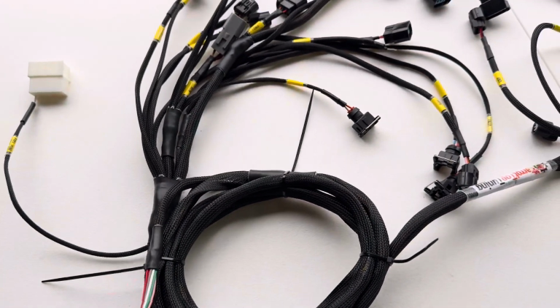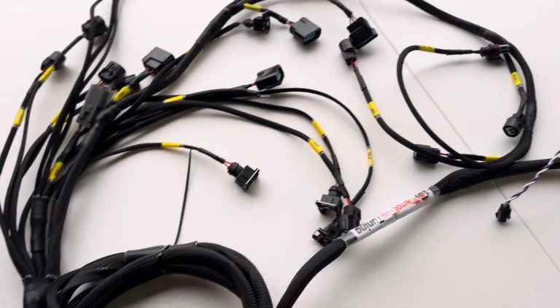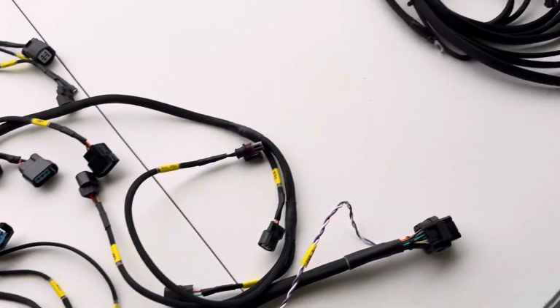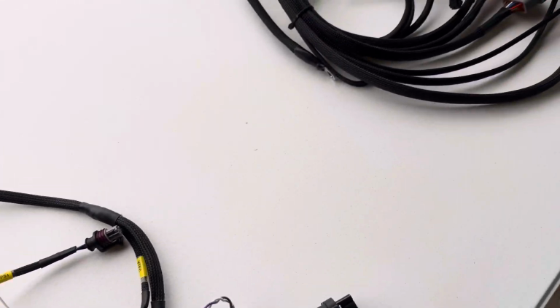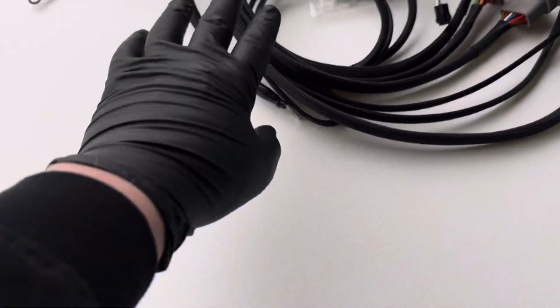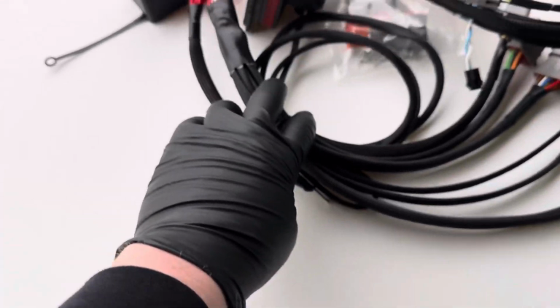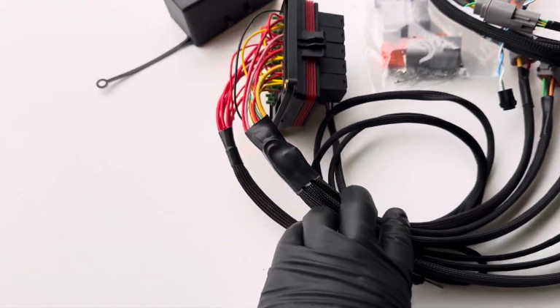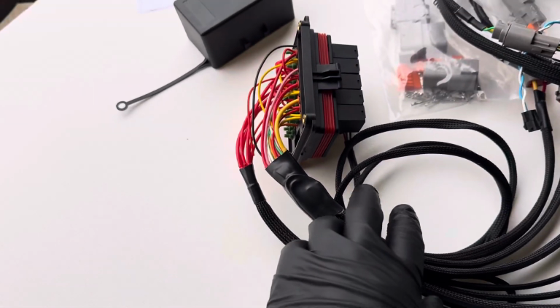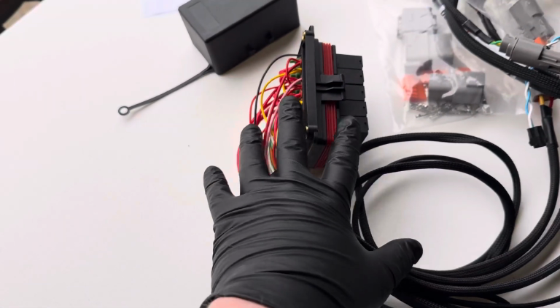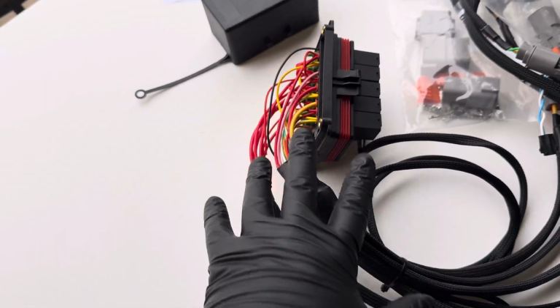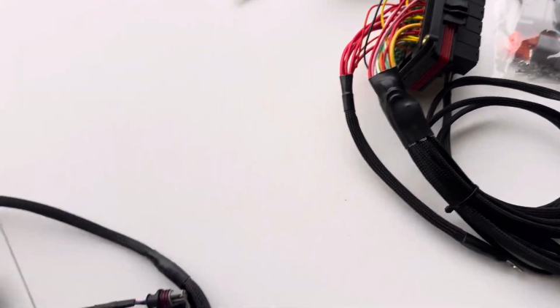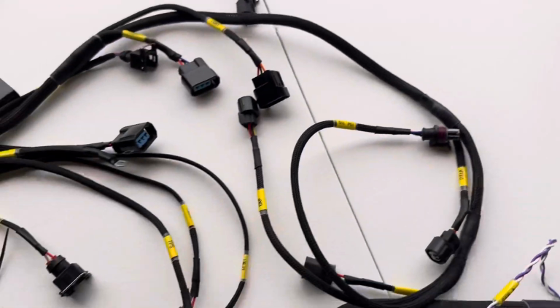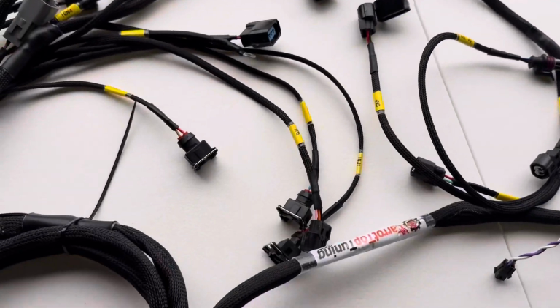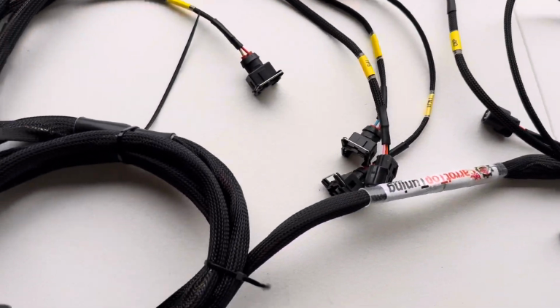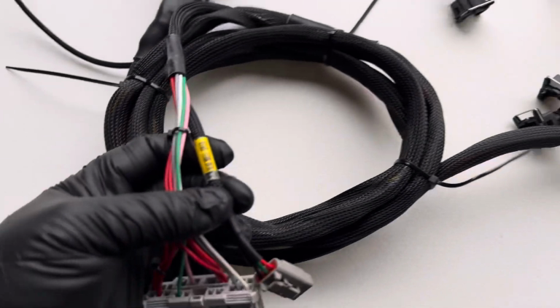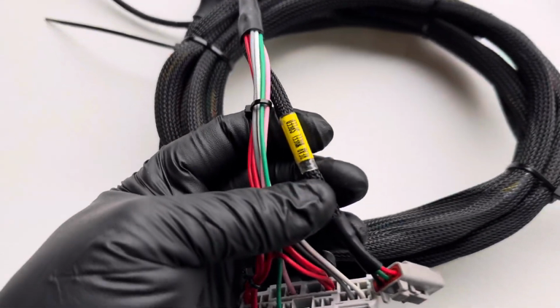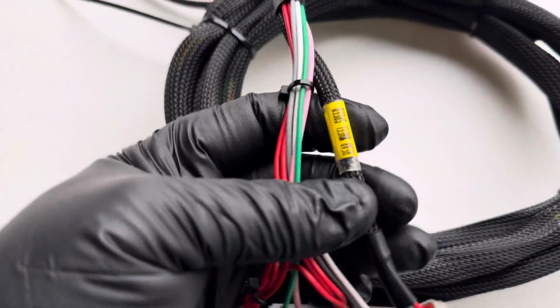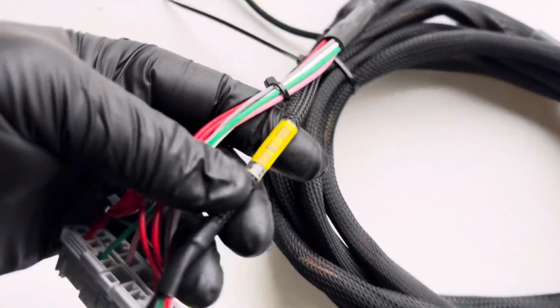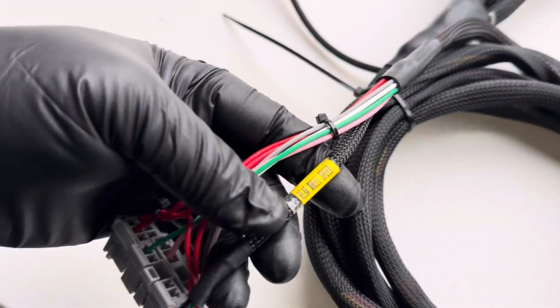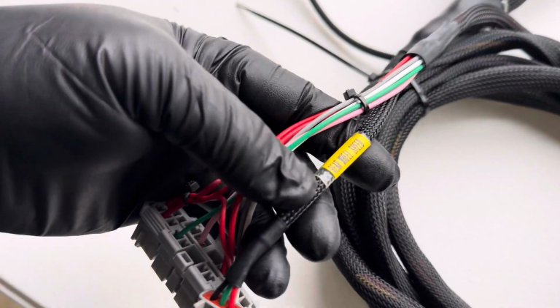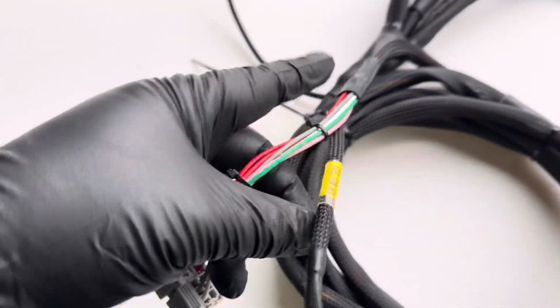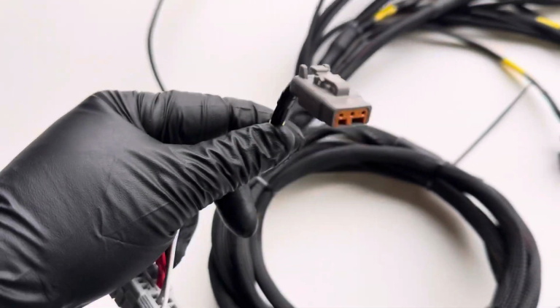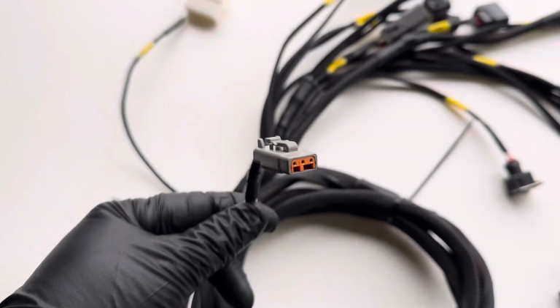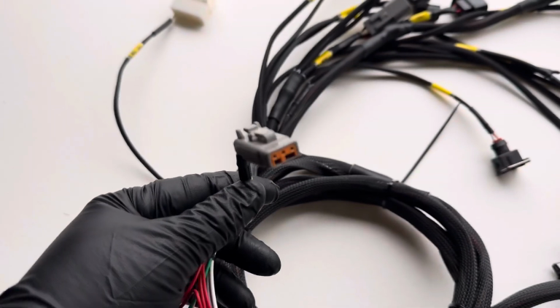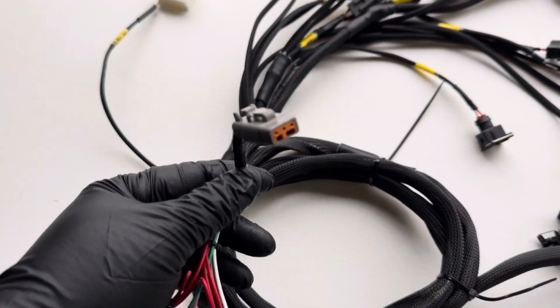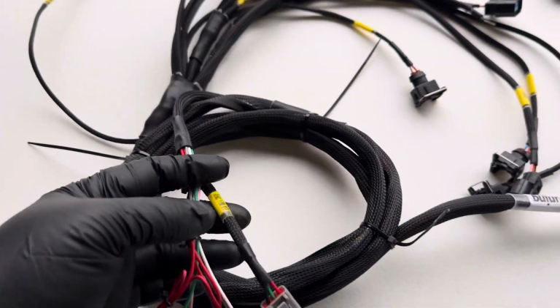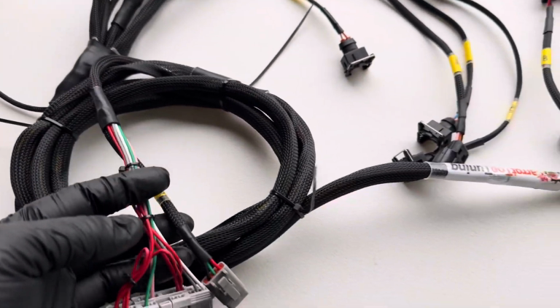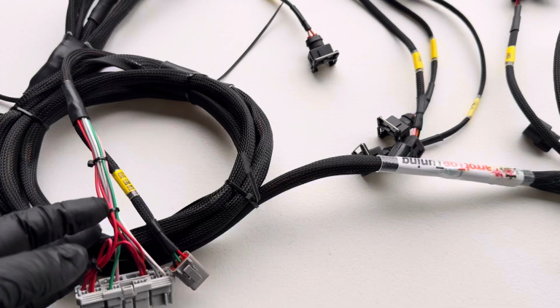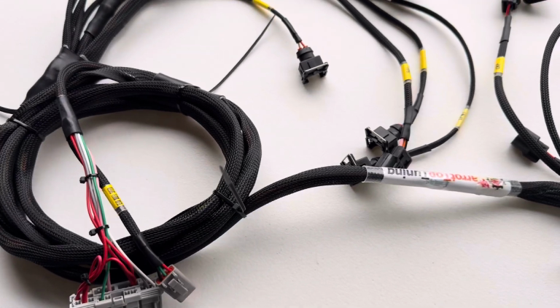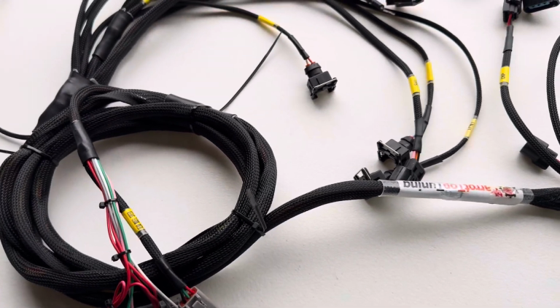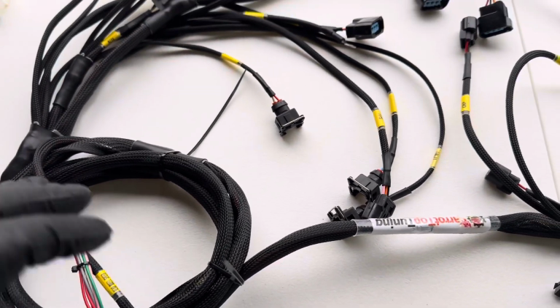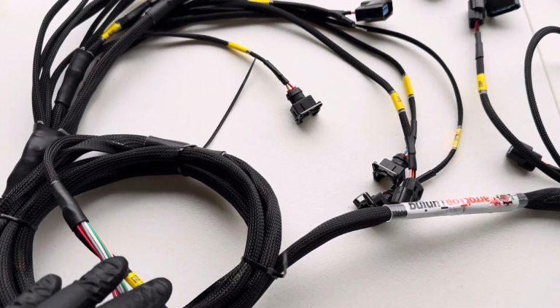Or you can use something like our universal fuse box here. Then we have this connector here, which is the rear wheel speed sensor, which we added if you're using rear wheel speed. Not required.